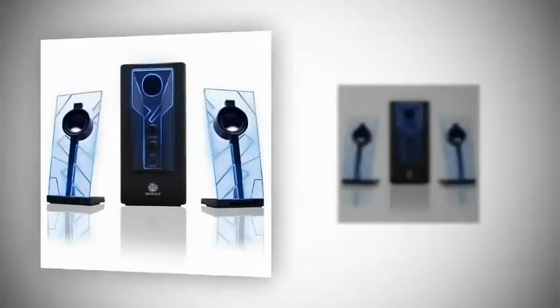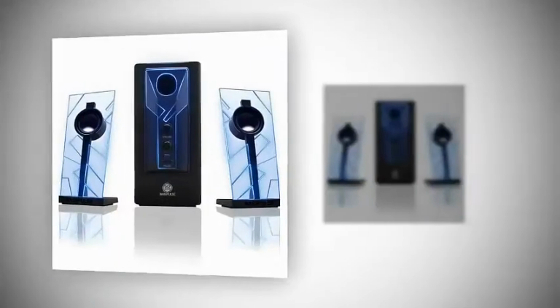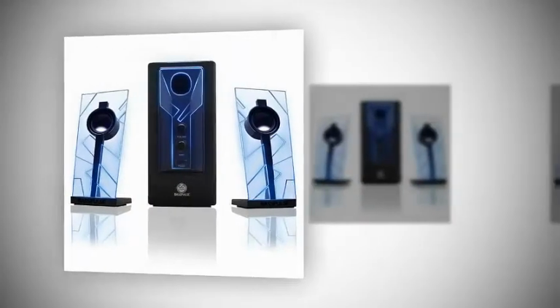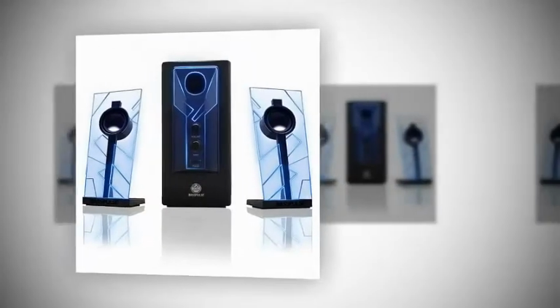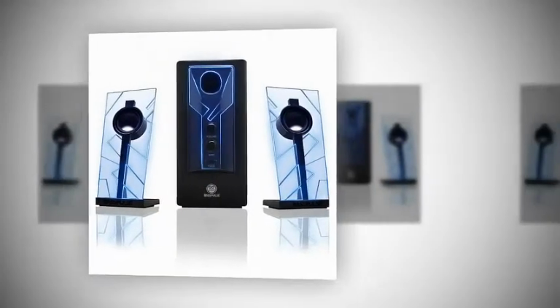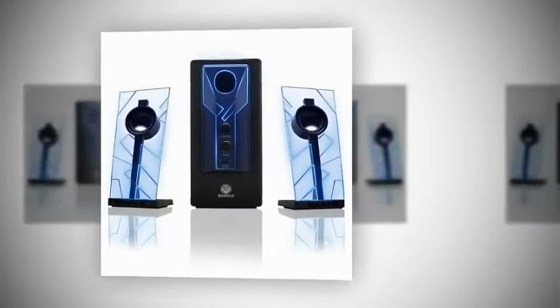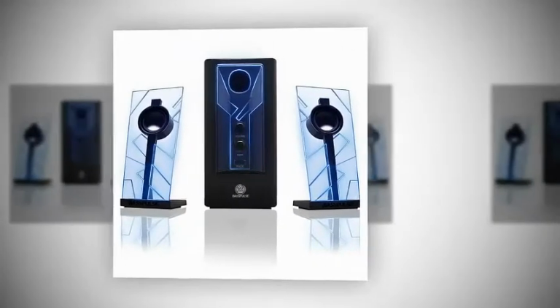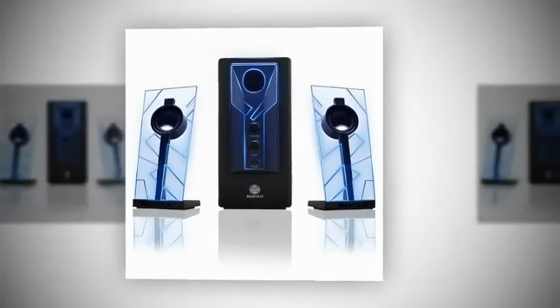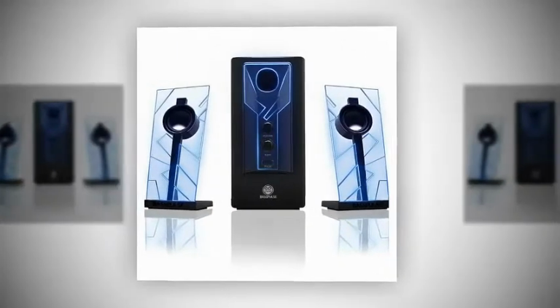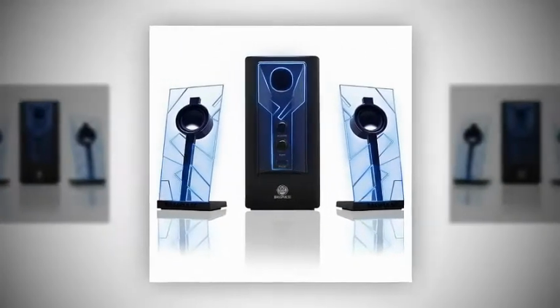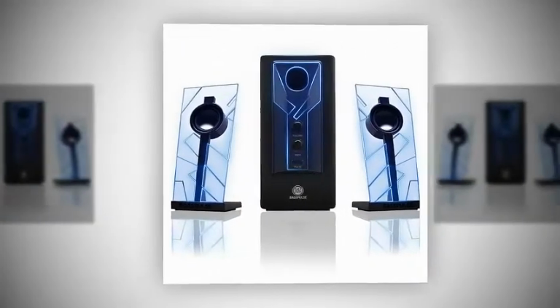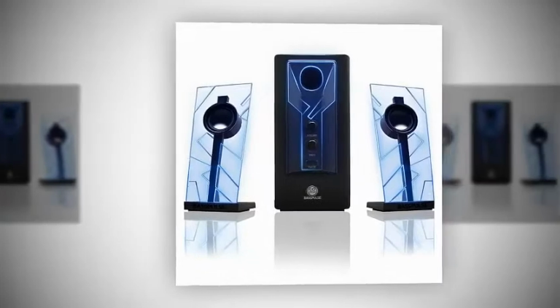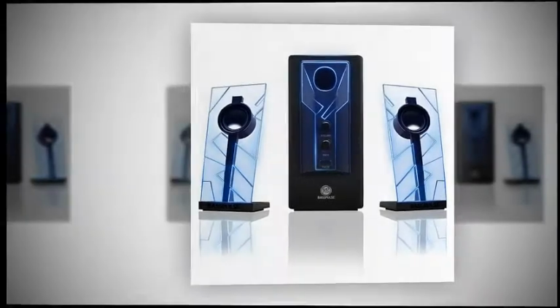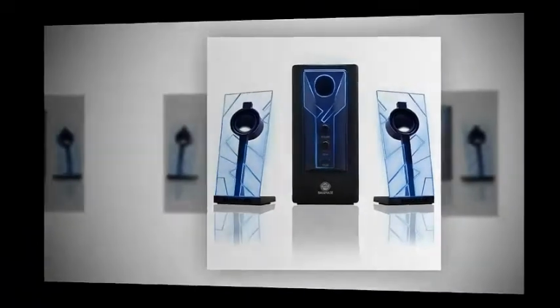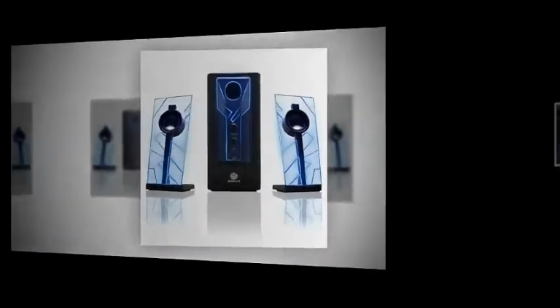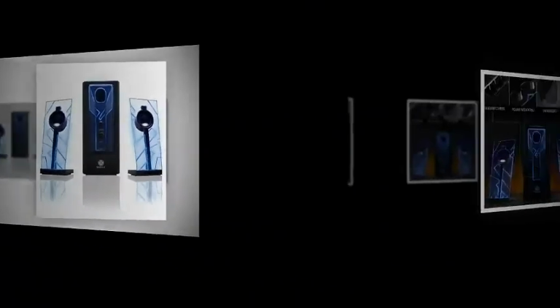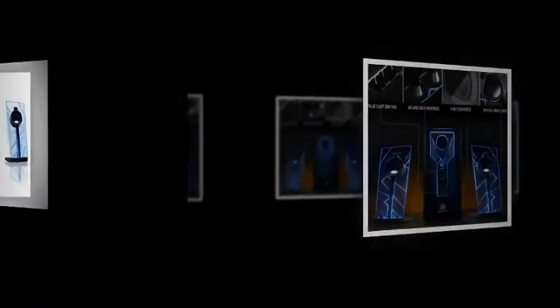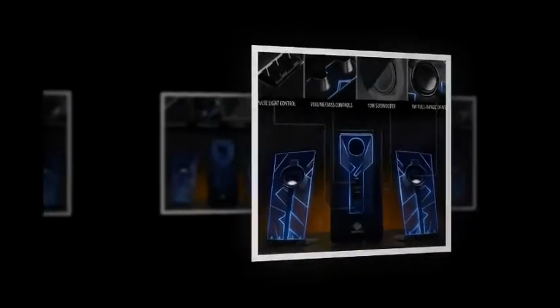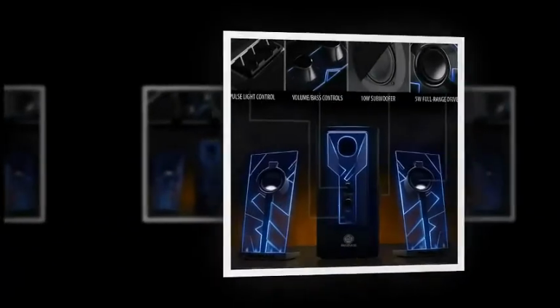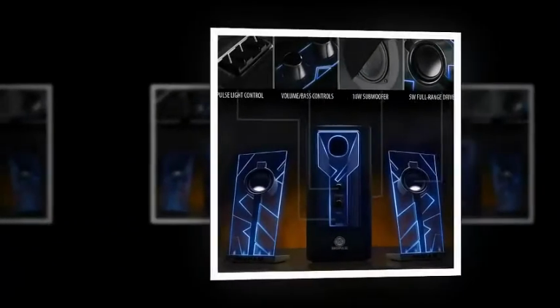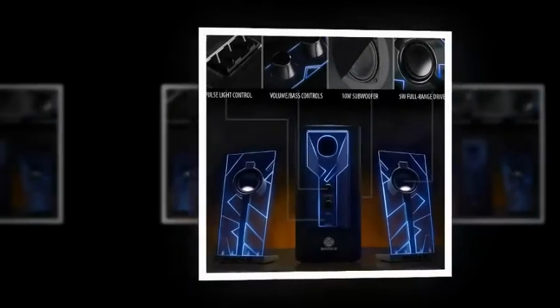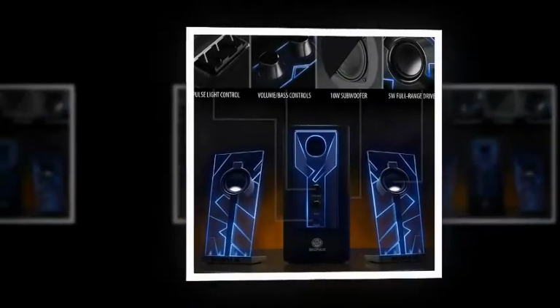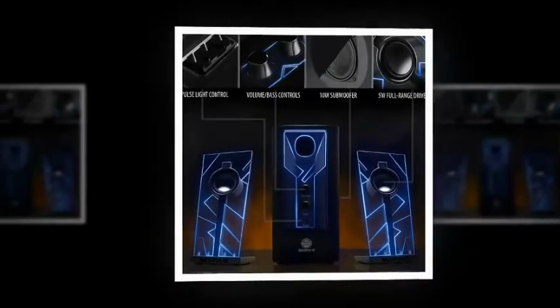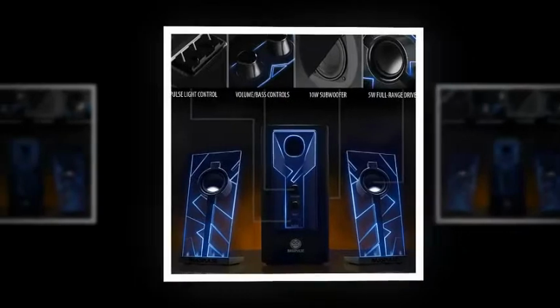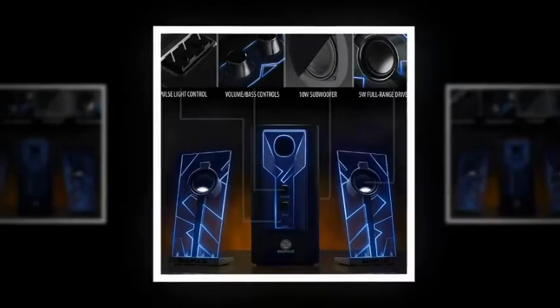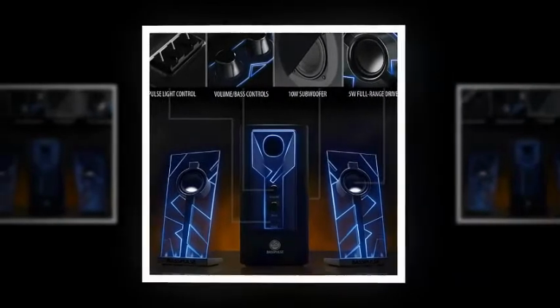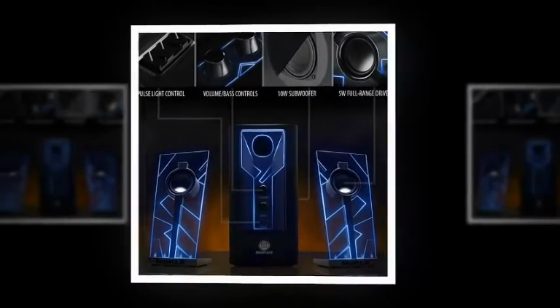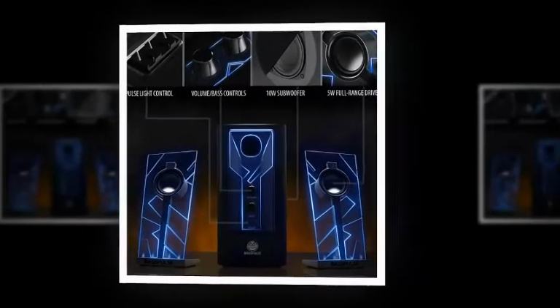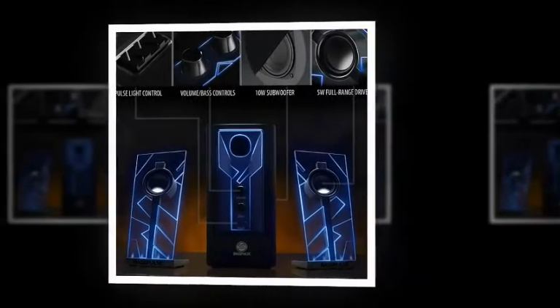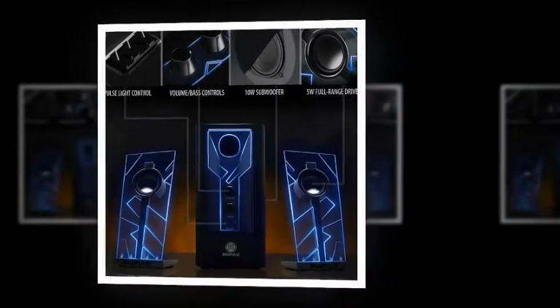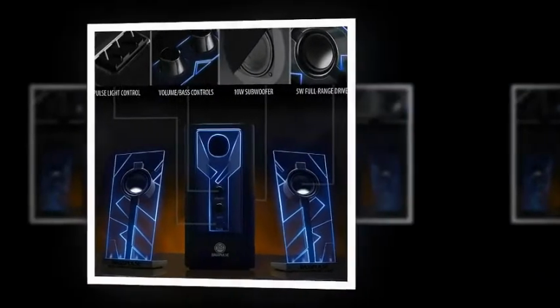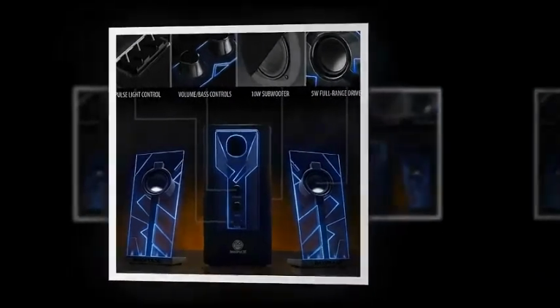Number 3: GoGroove Bass Pulse Computer Speaker System with Blue LED Glow Lights and Powered Subwoofer. Works with PC, Apple Mac, Asus, Acer, Alienware, Cybertron PC, Dell, HP, and more computers.